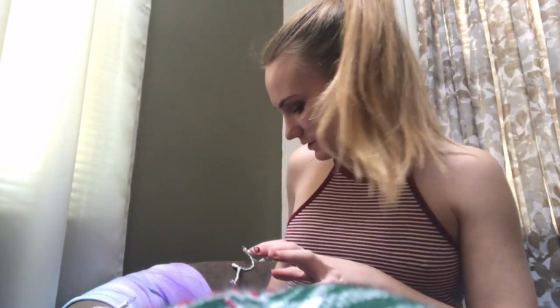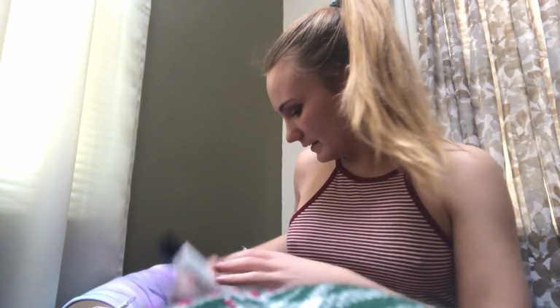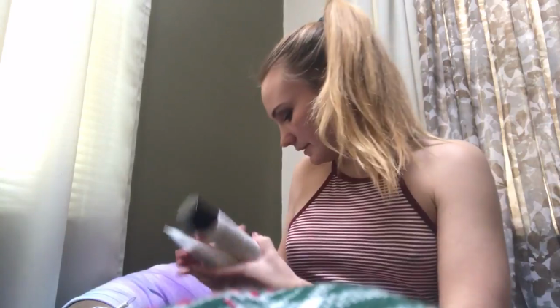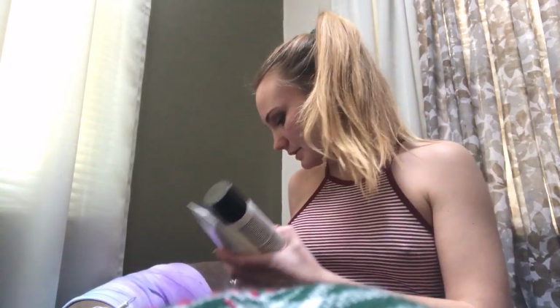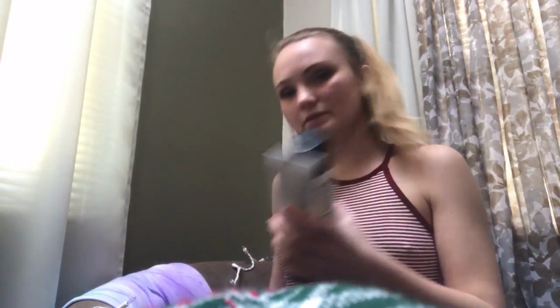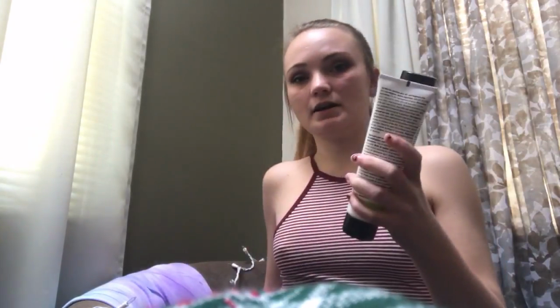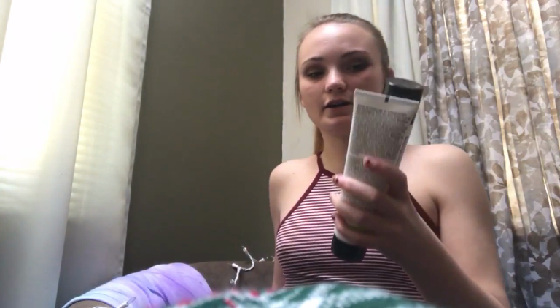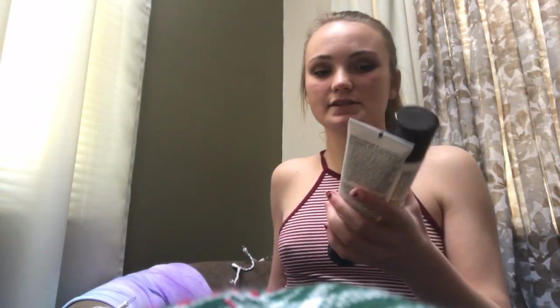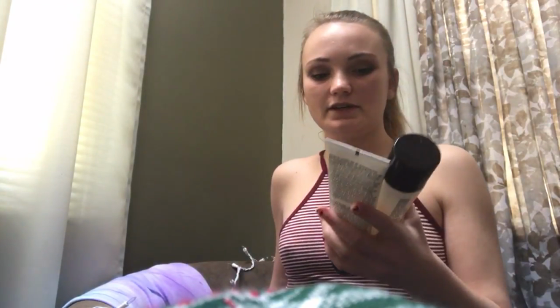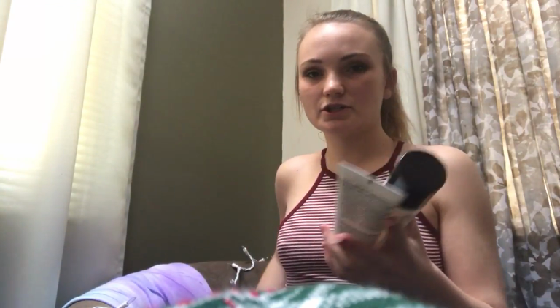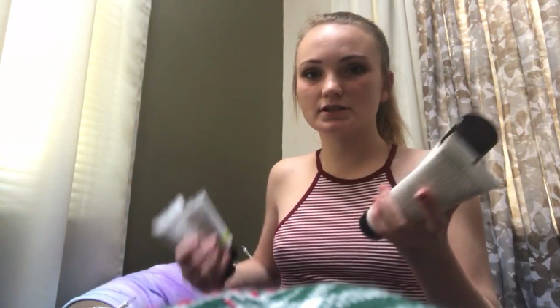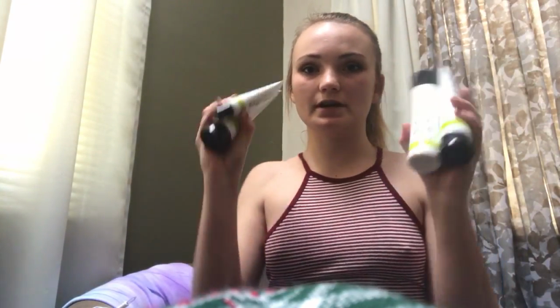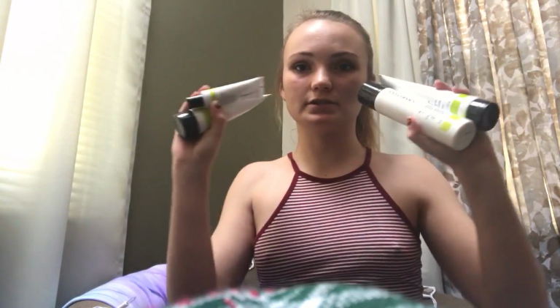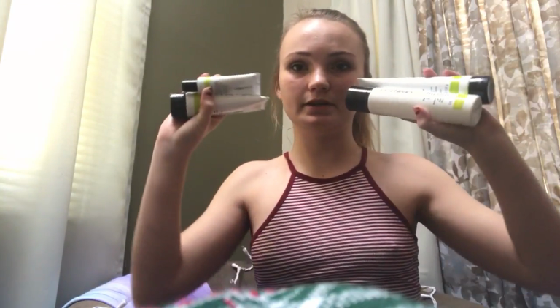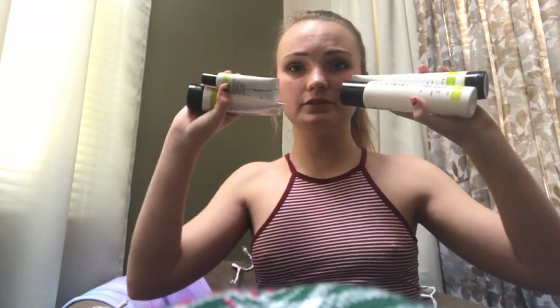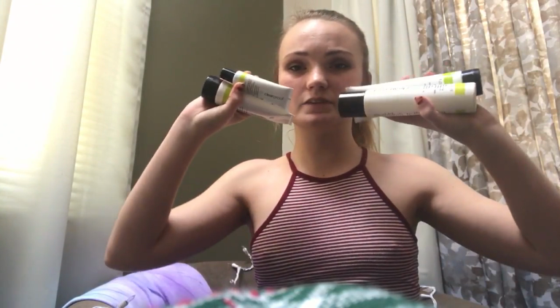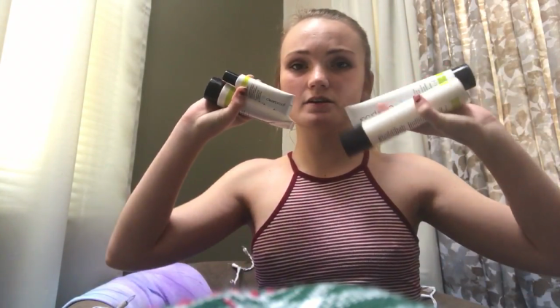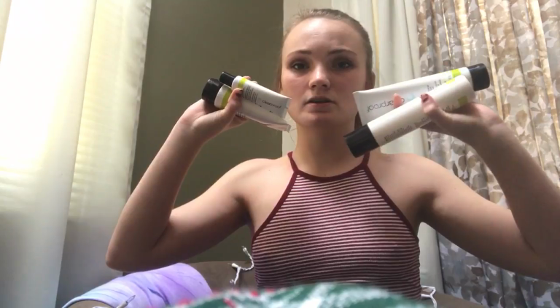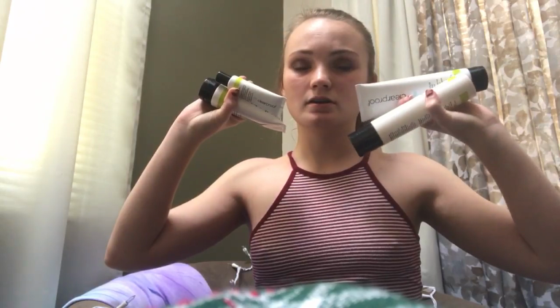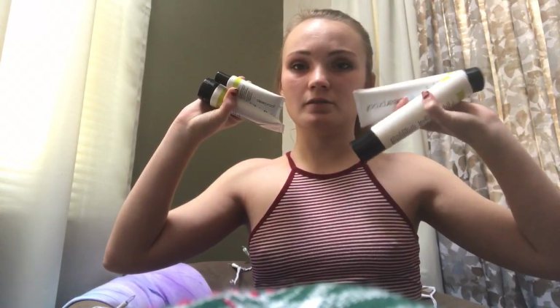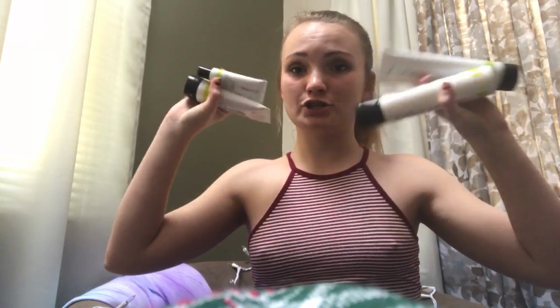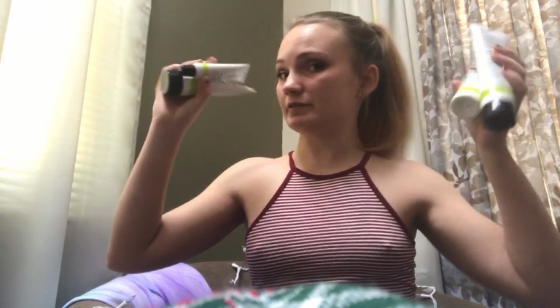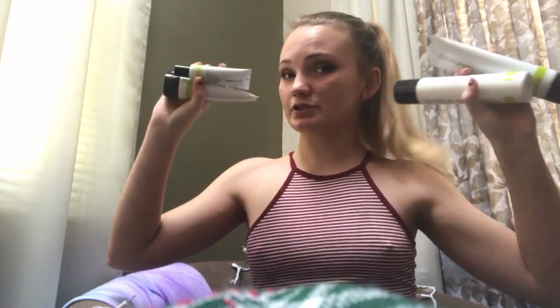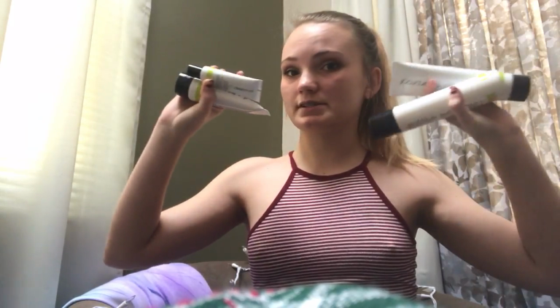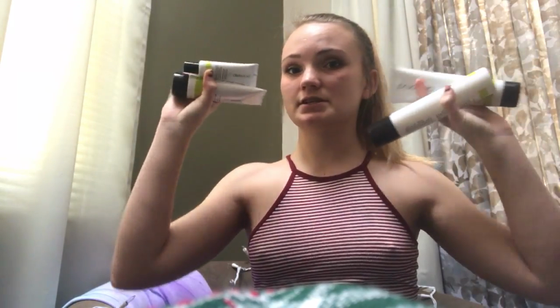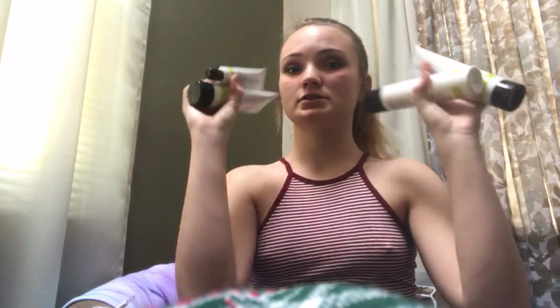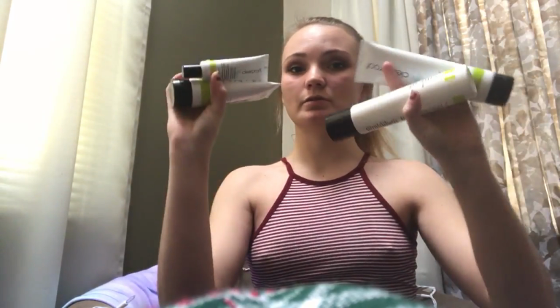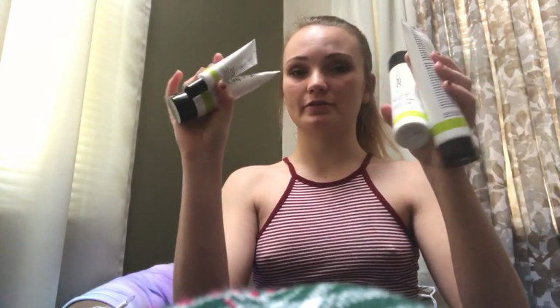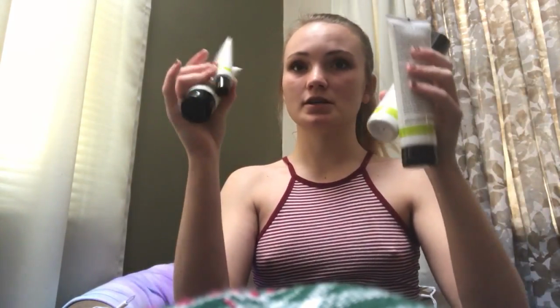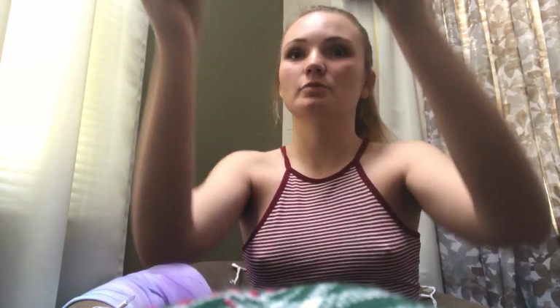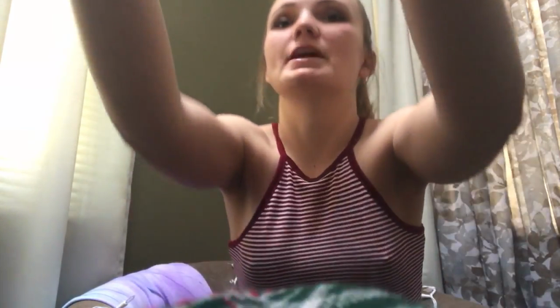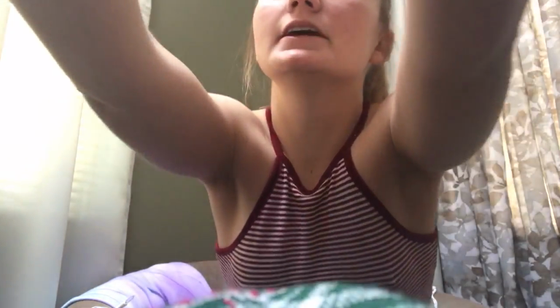I'm going to go kind of quickly through this stuff. I got this face wash system — I talked about it in a favorites video, my January favorites for 2017. So if you want more about this, go watch that video.